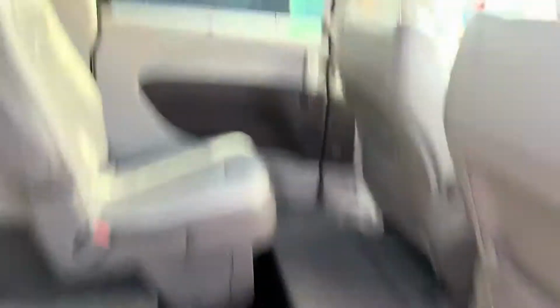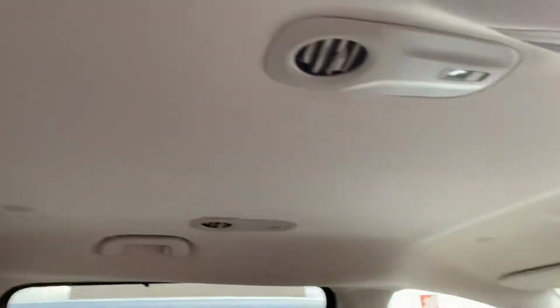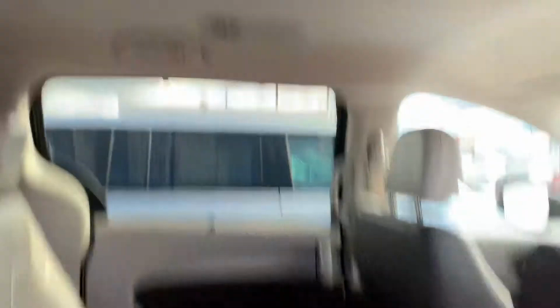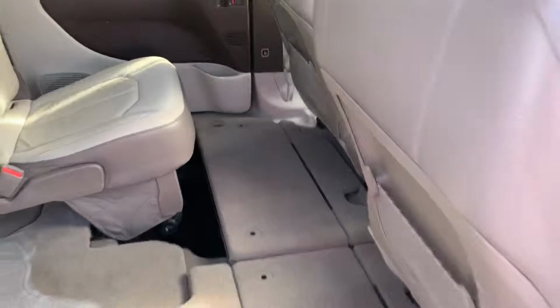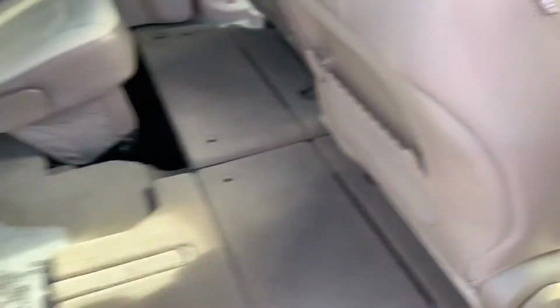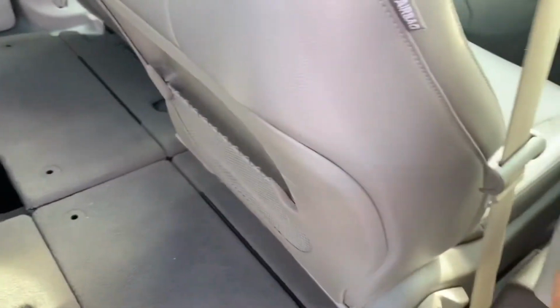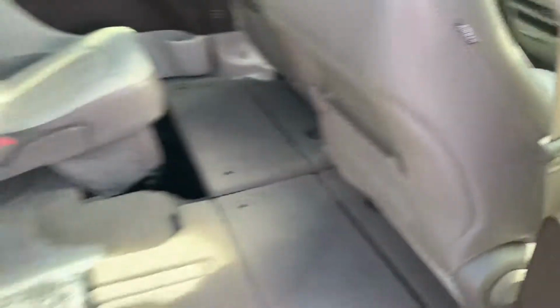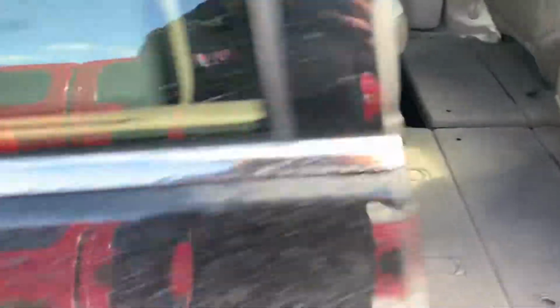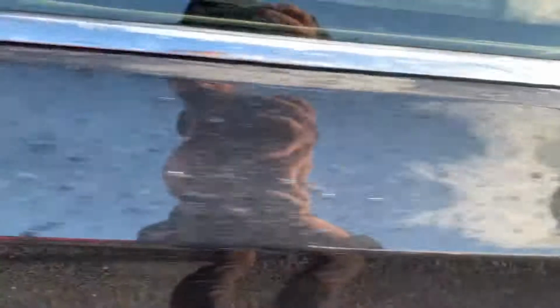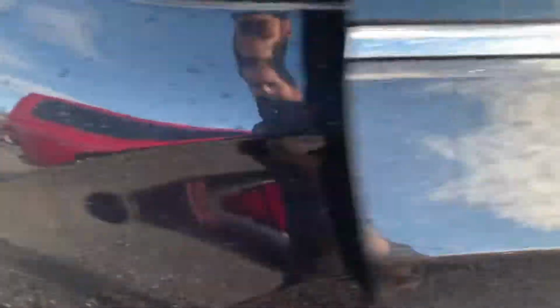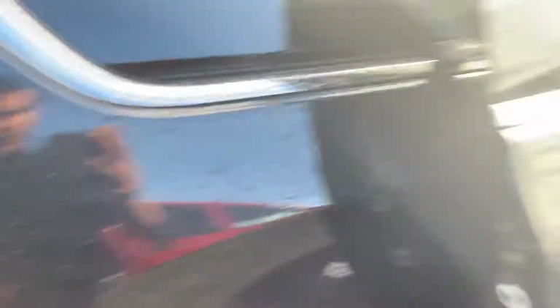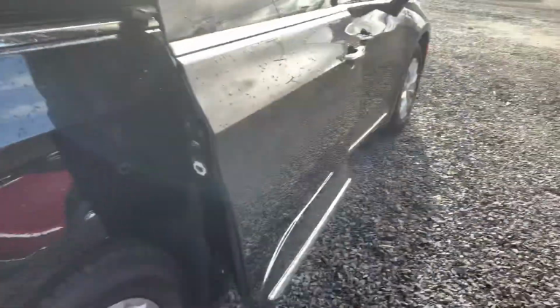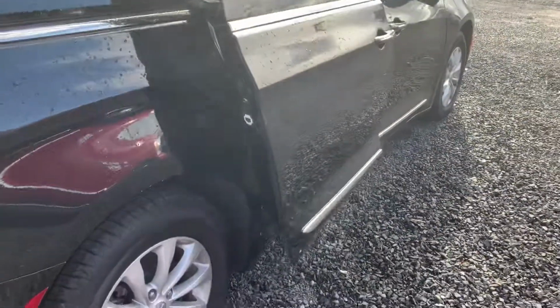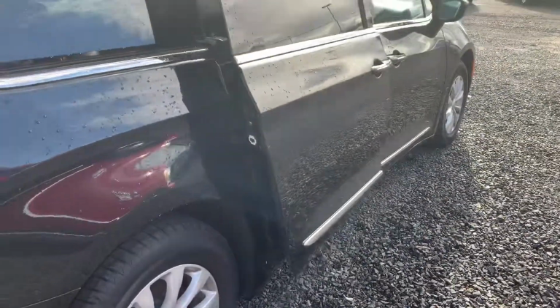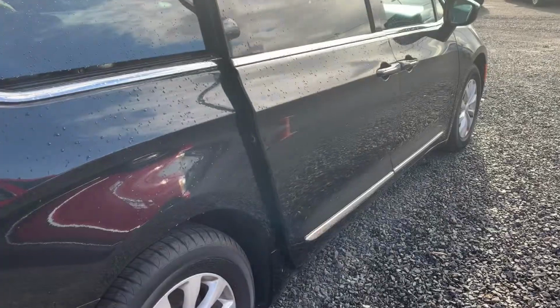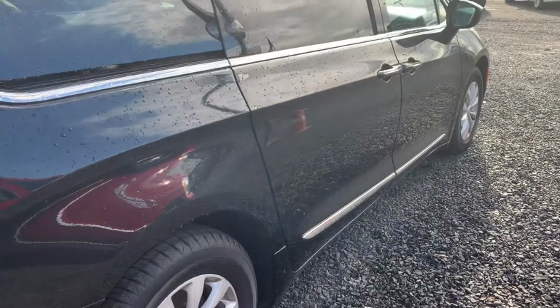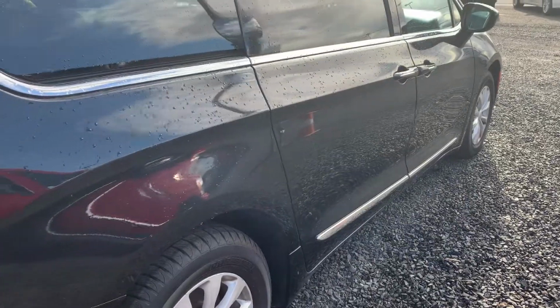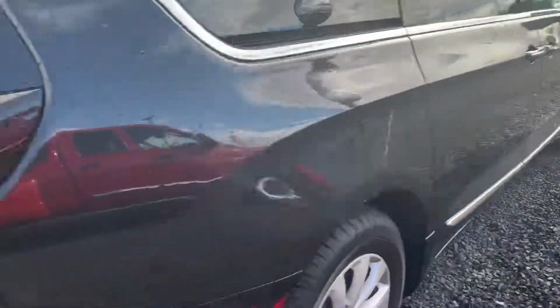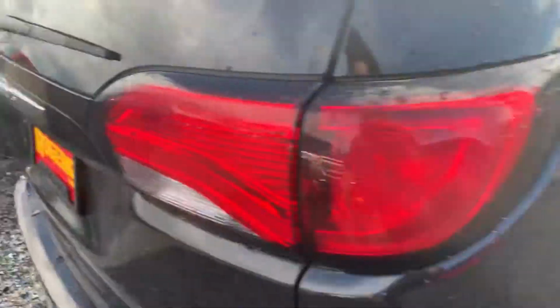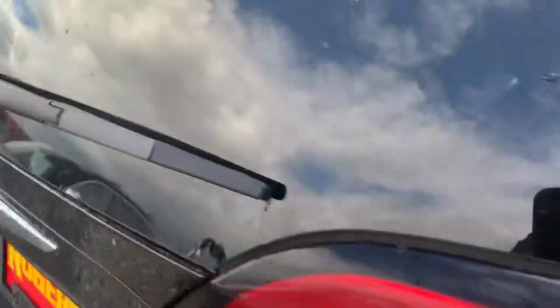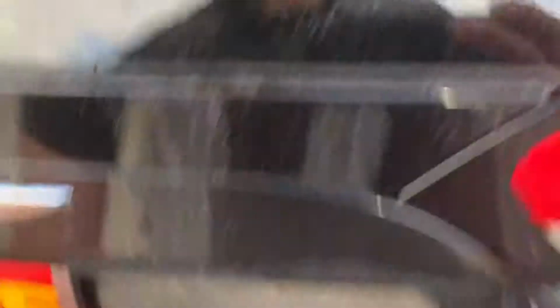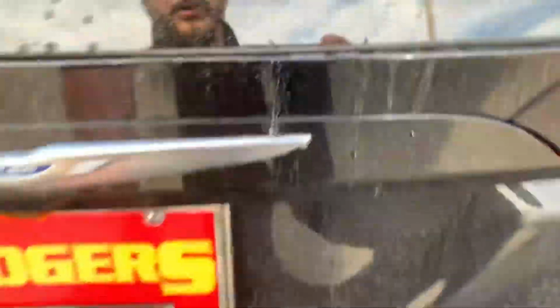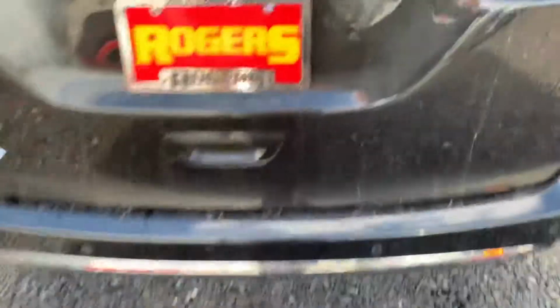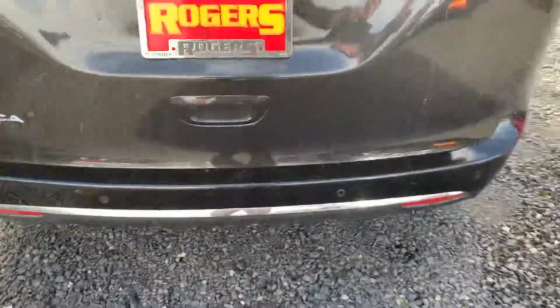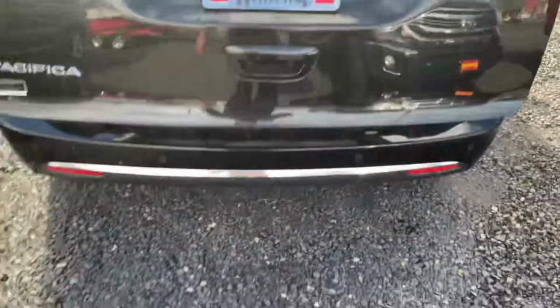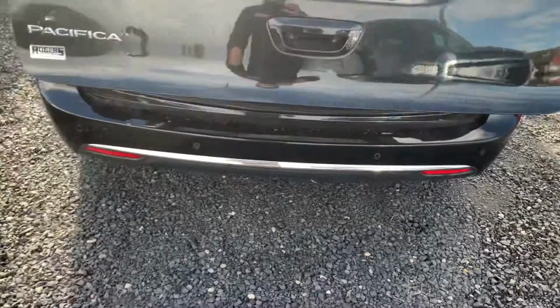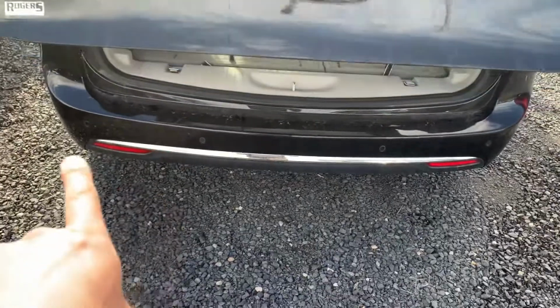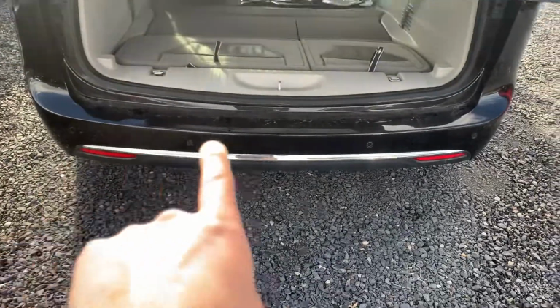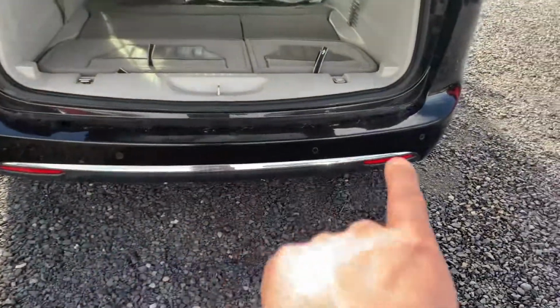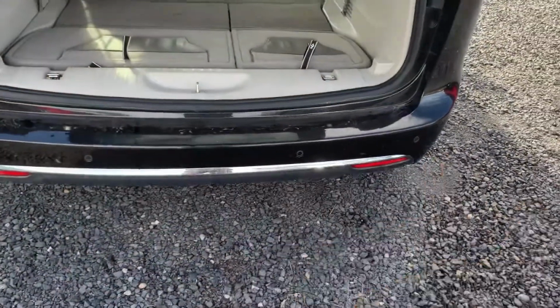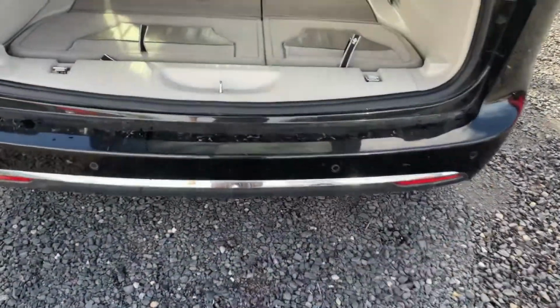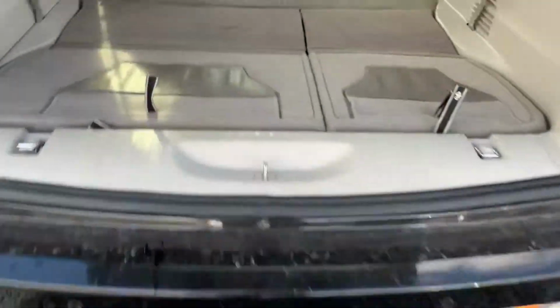AC back here. Our liftgate — sensors along the bottom so you don't hit nothing.